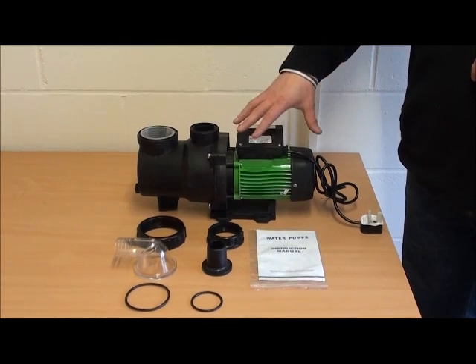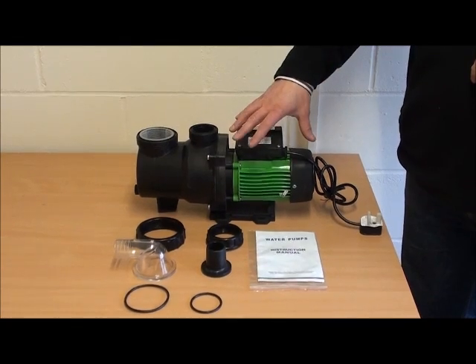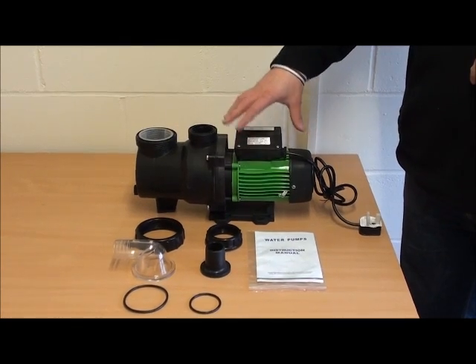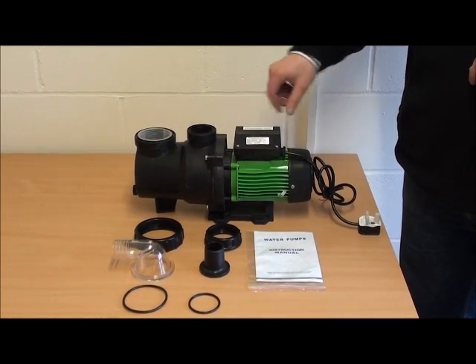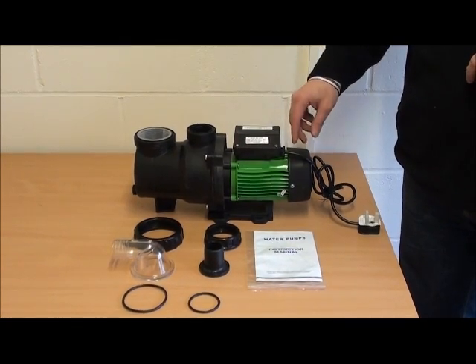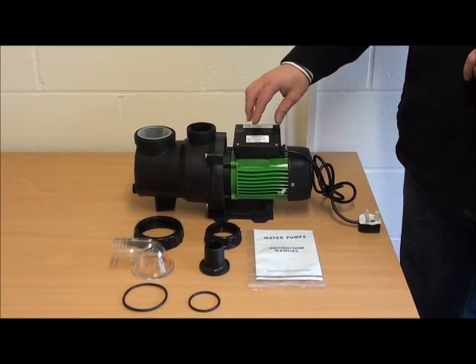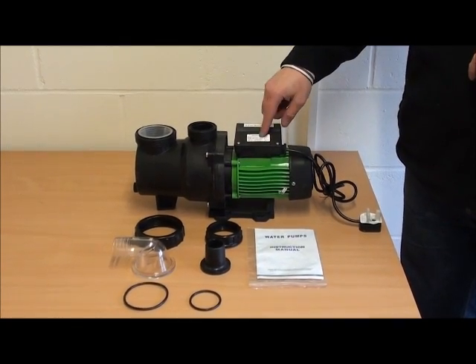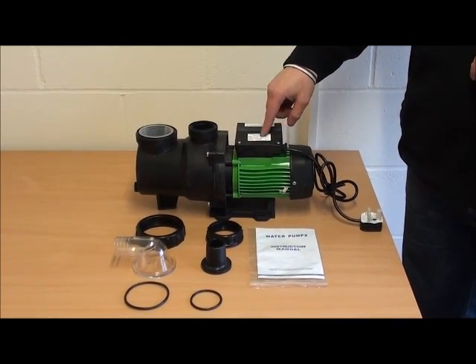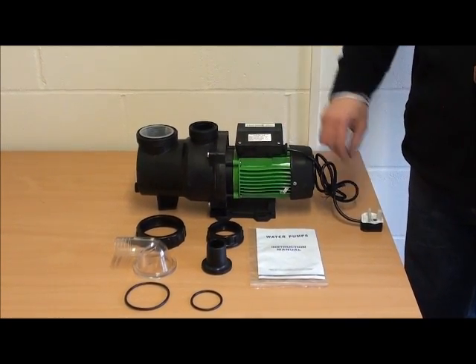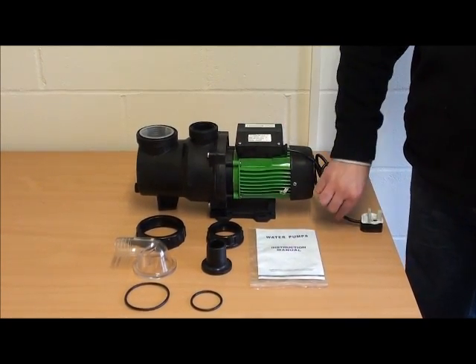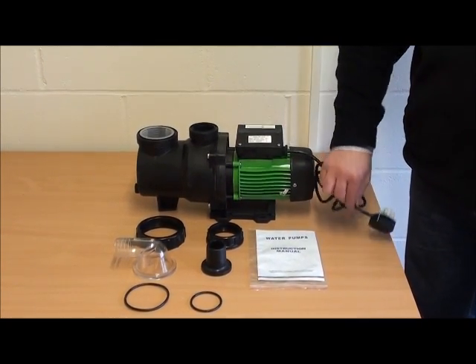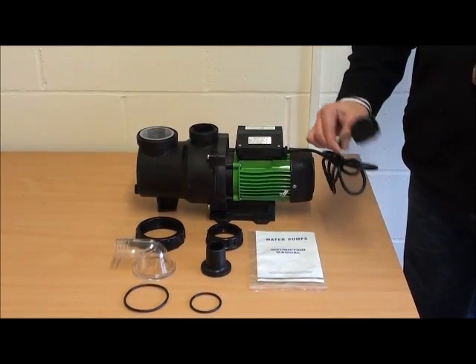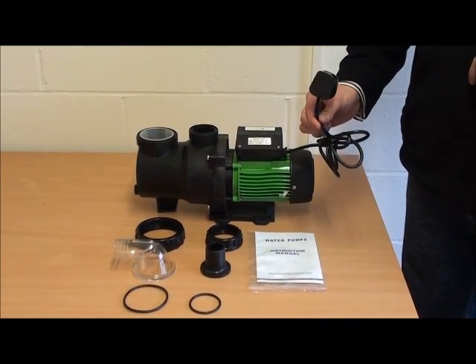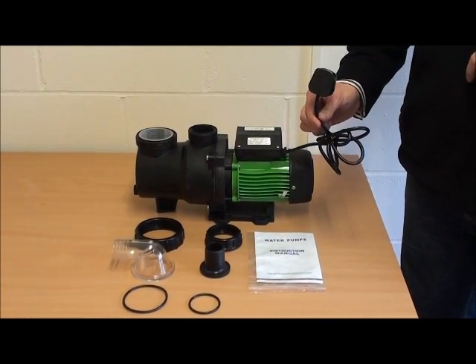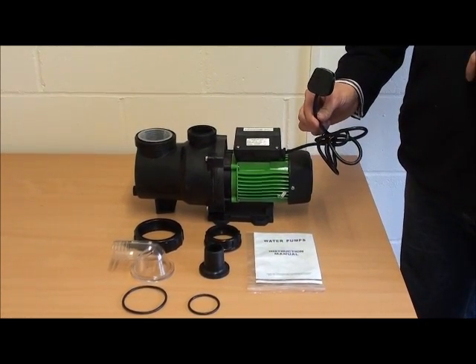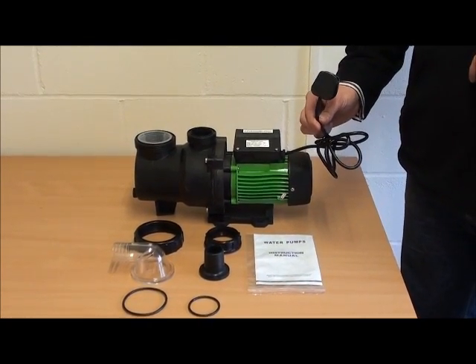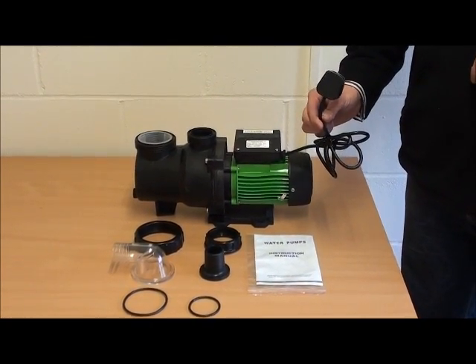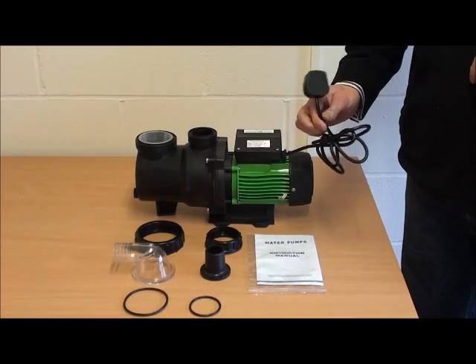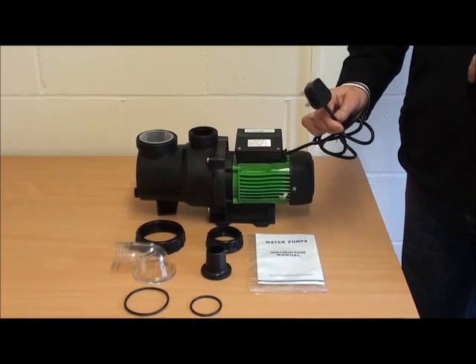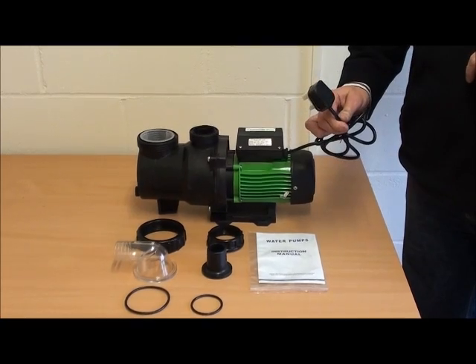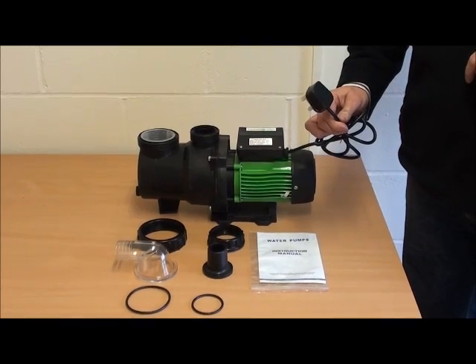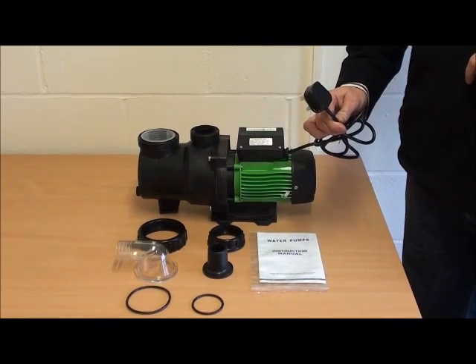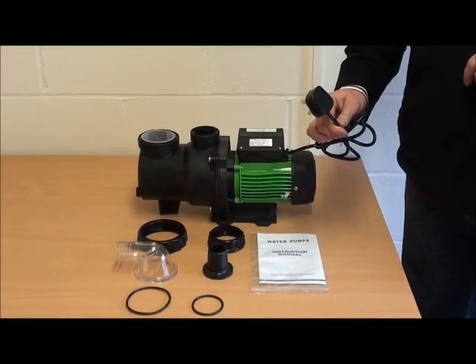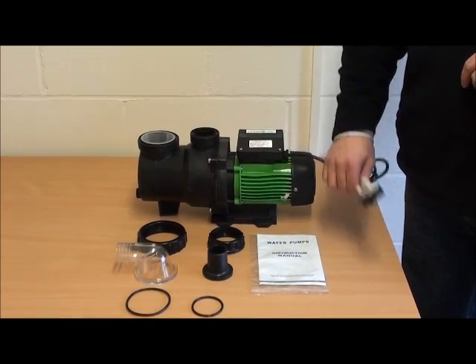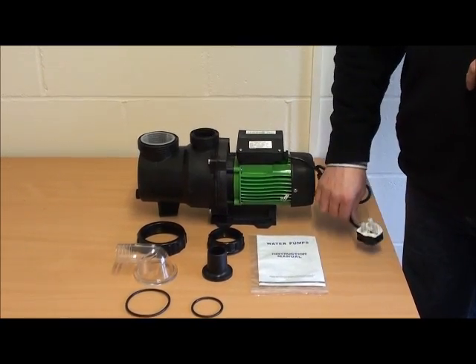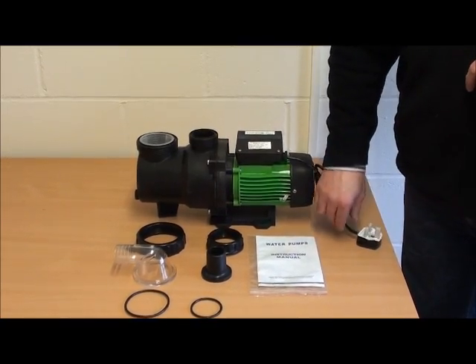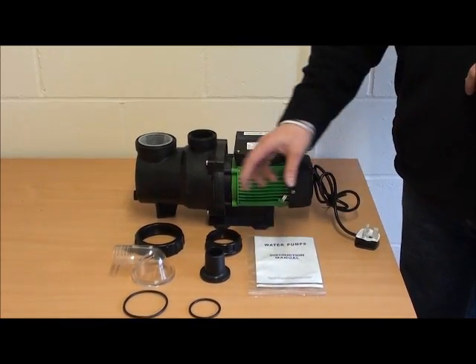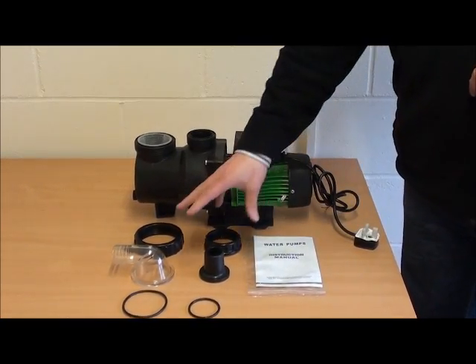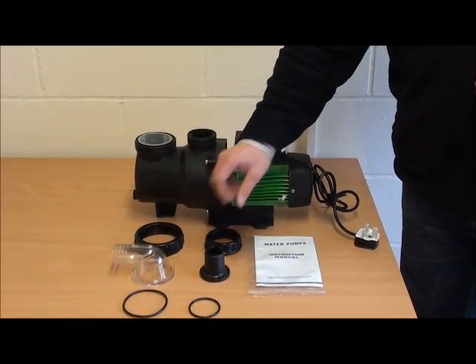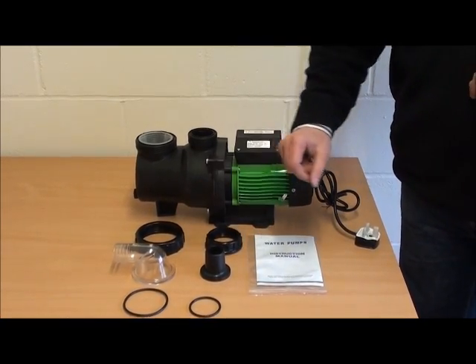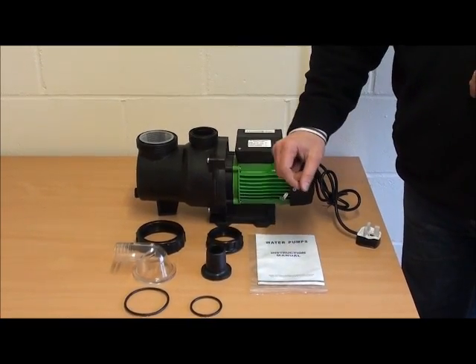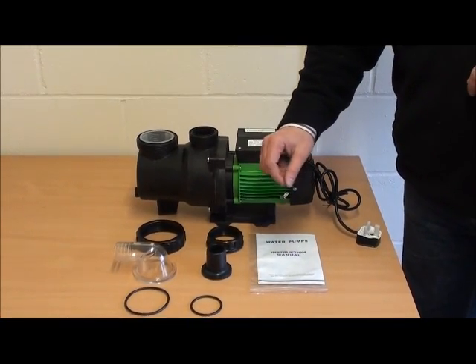The motor housing here, electronics unit, 1.5 metre cable with a 3 pin plug. We have the unions that attach to it.